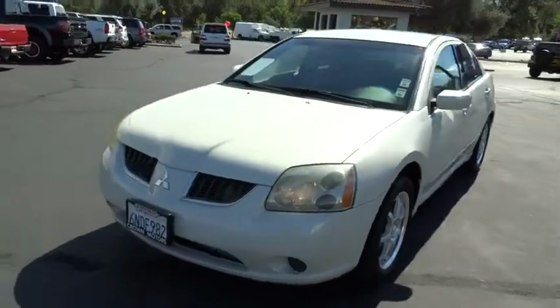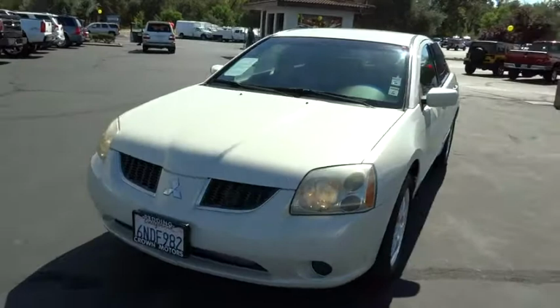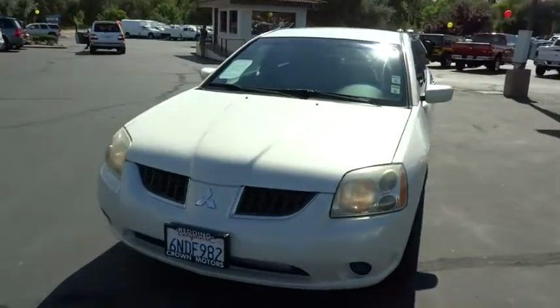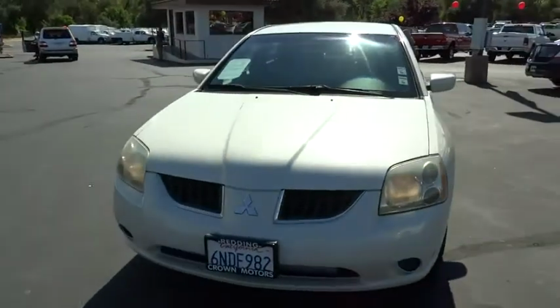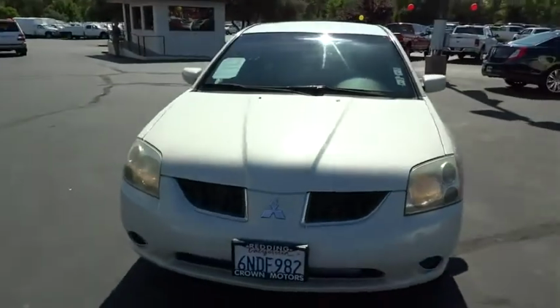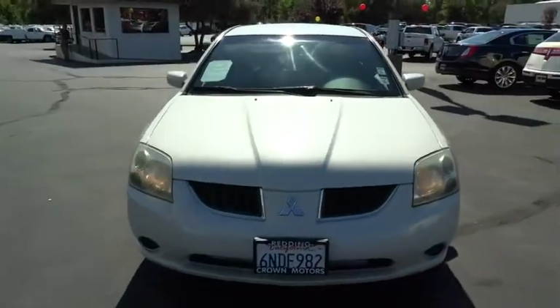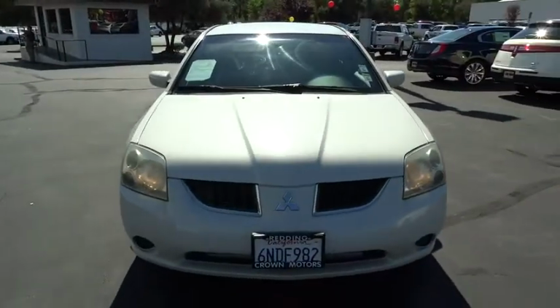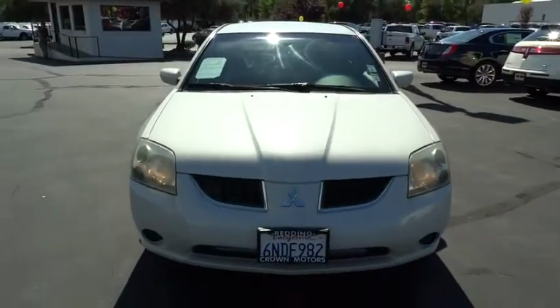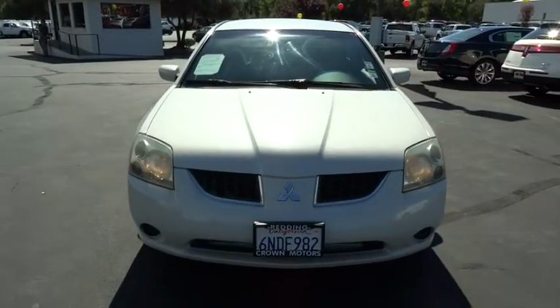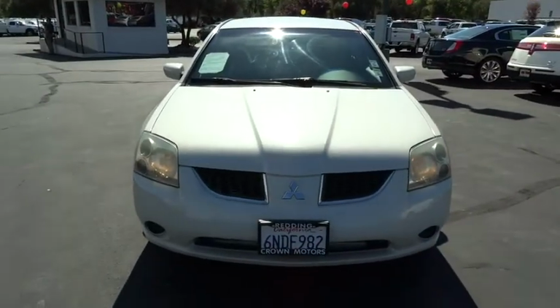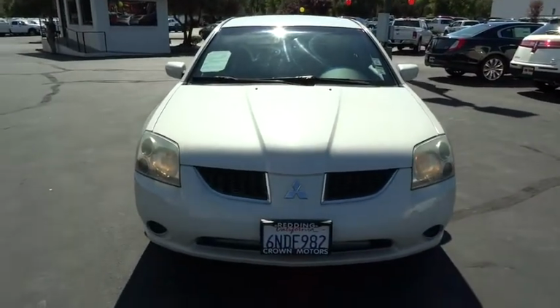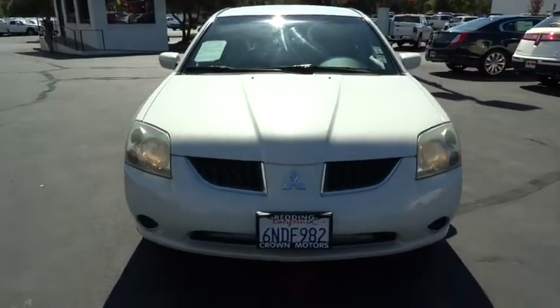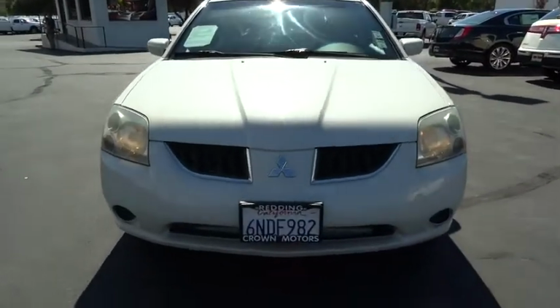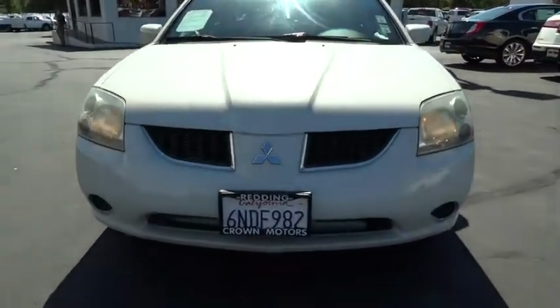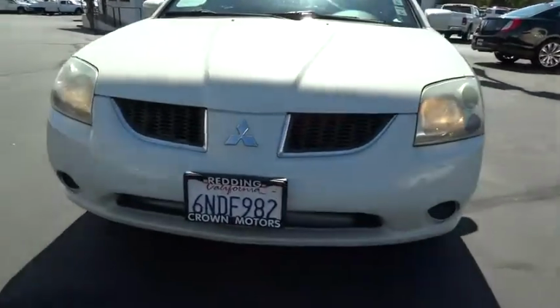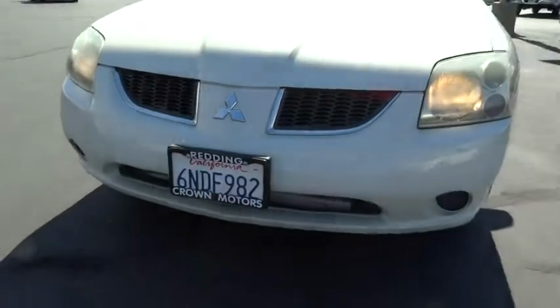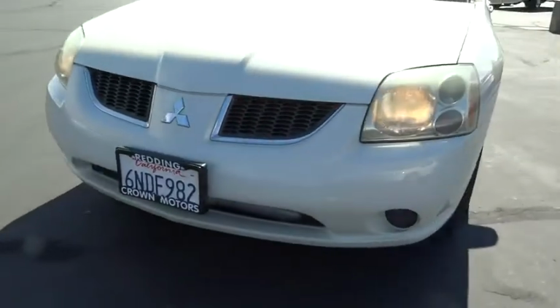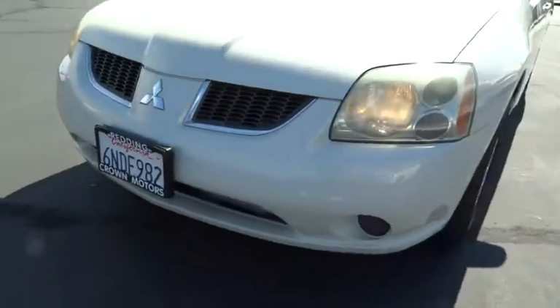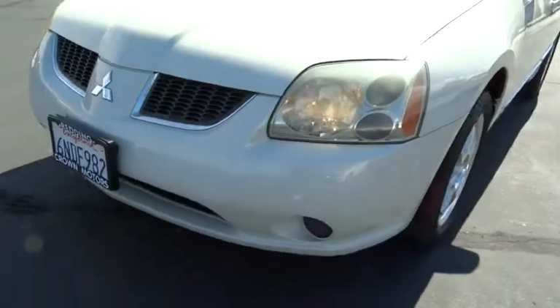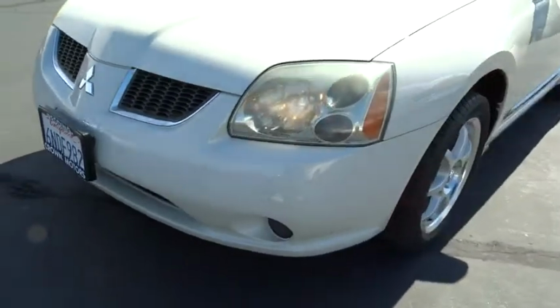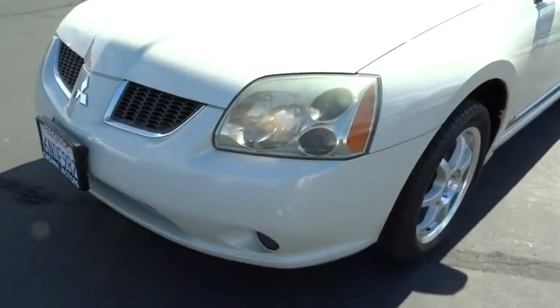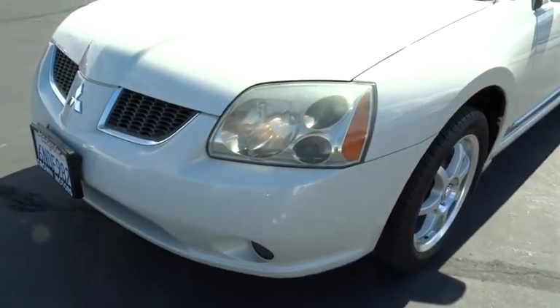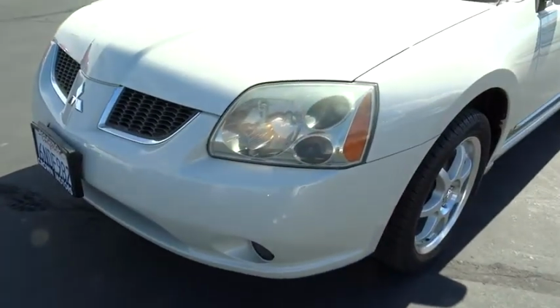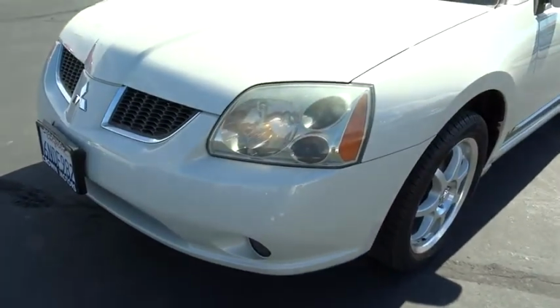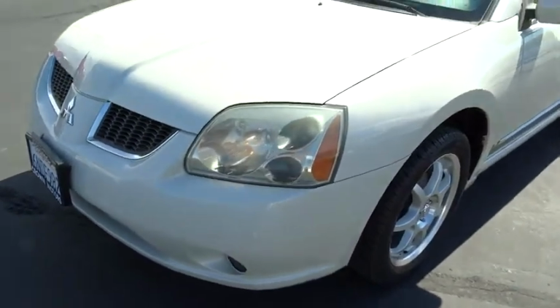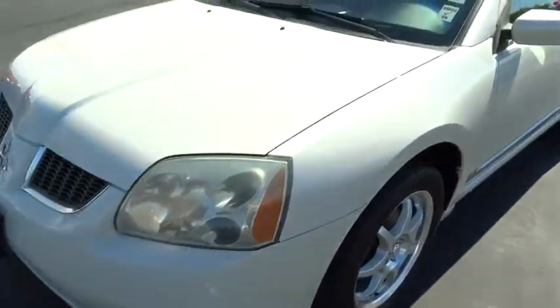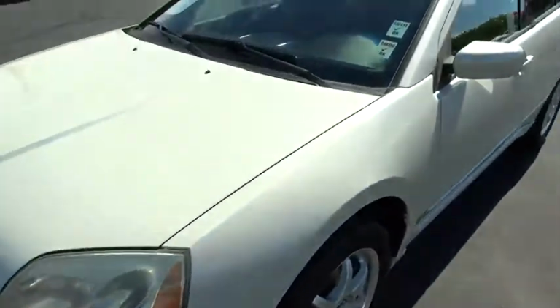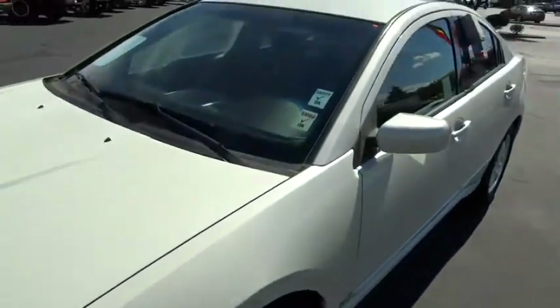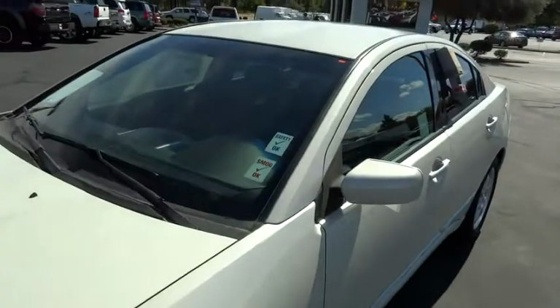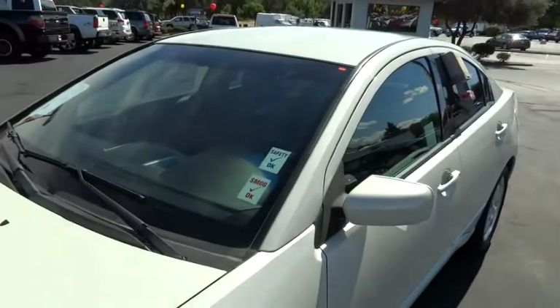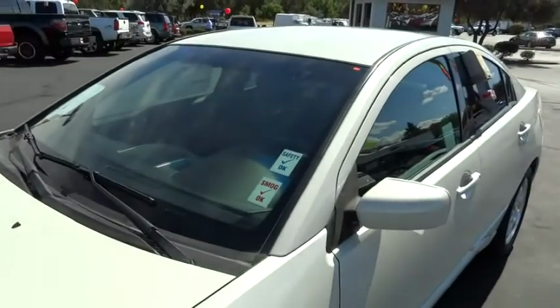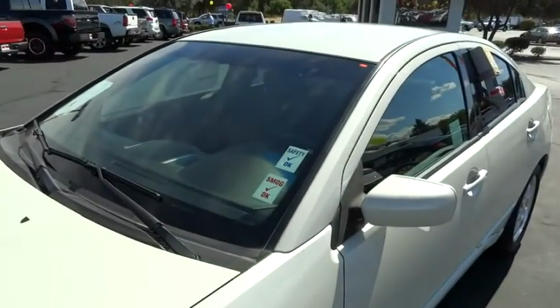child safety locks, compass, power windows, power door locks, fog lights, trip computer, daytime running lights, tachometer, center console, cargo area light, power outlets.